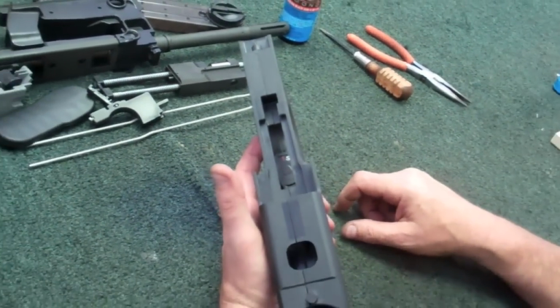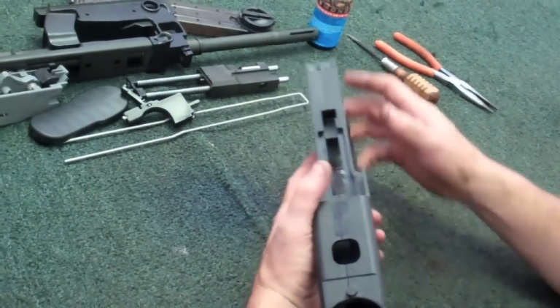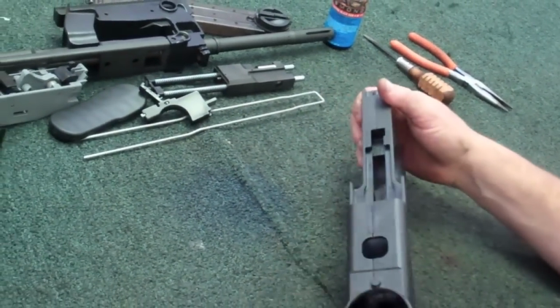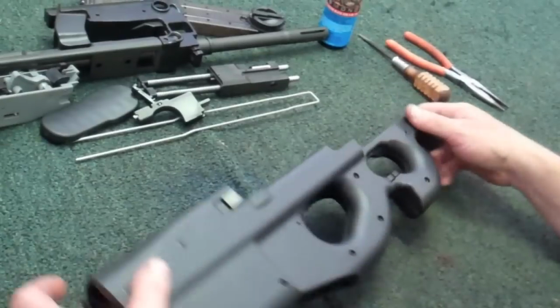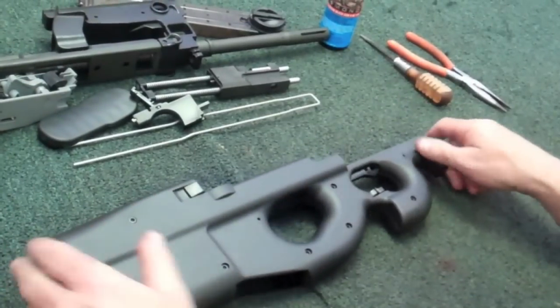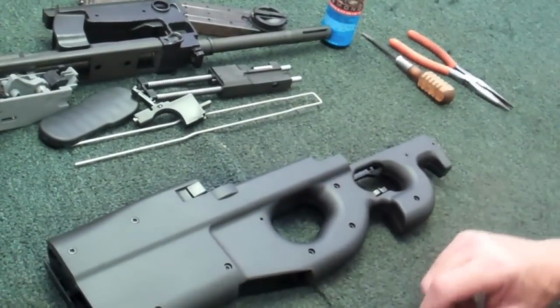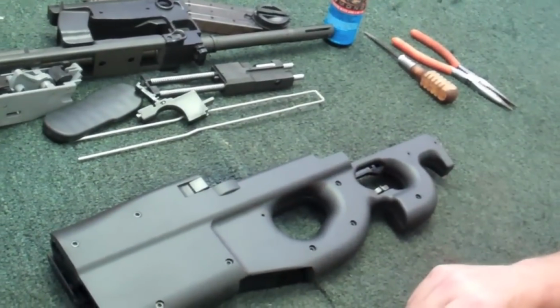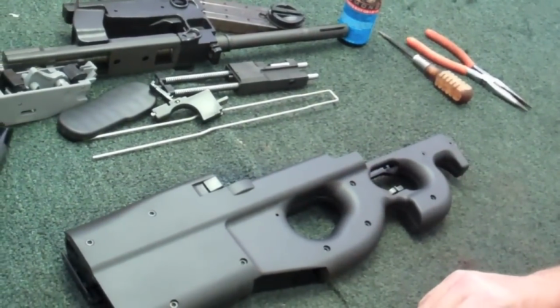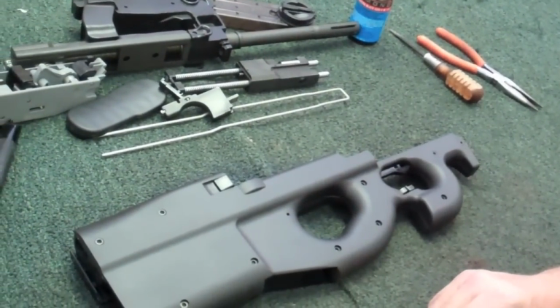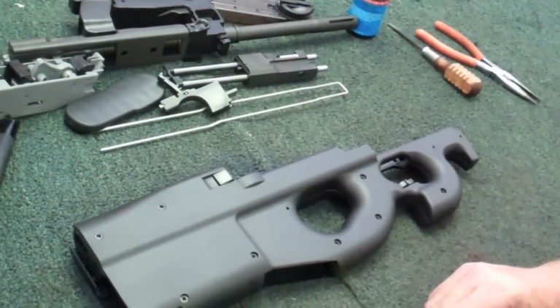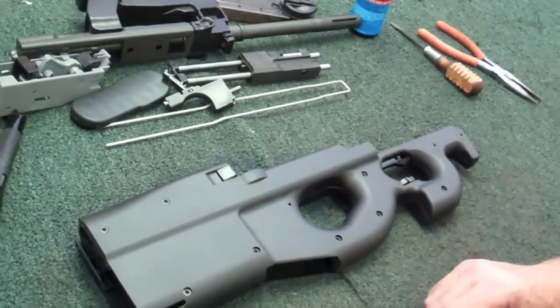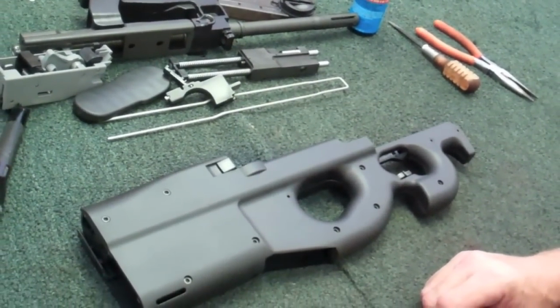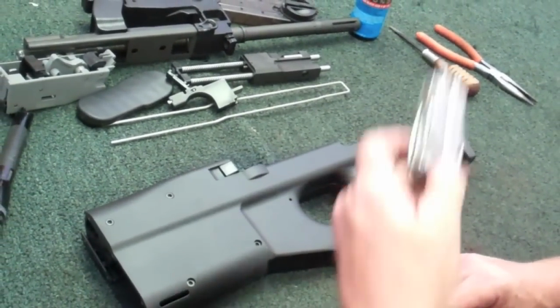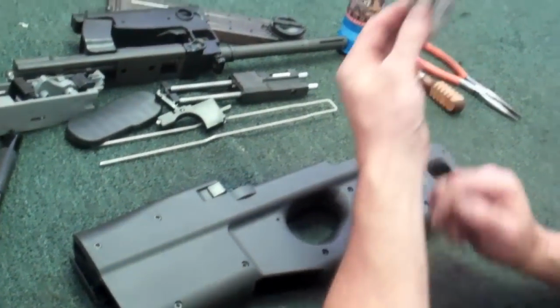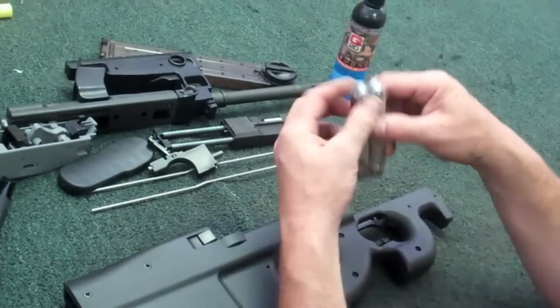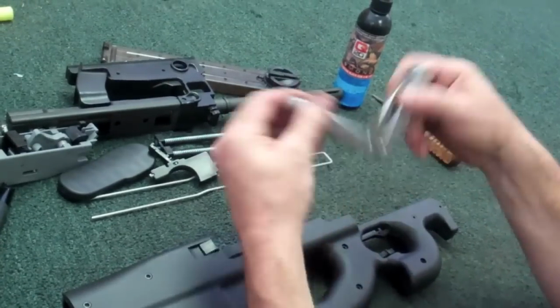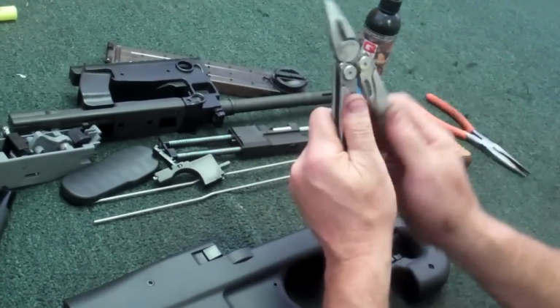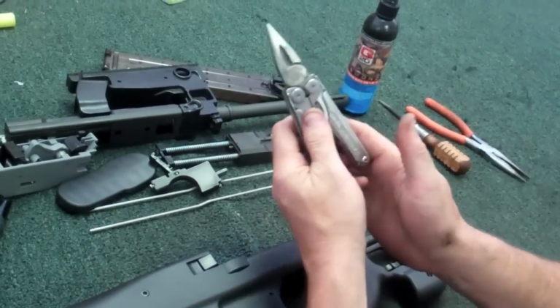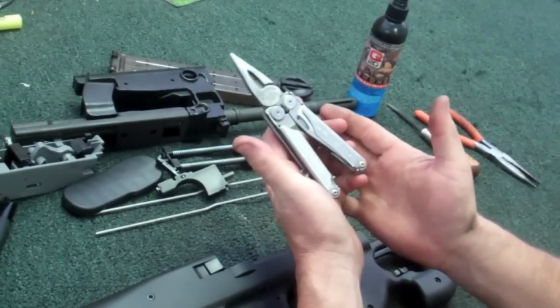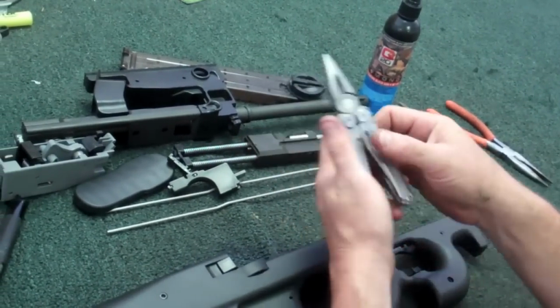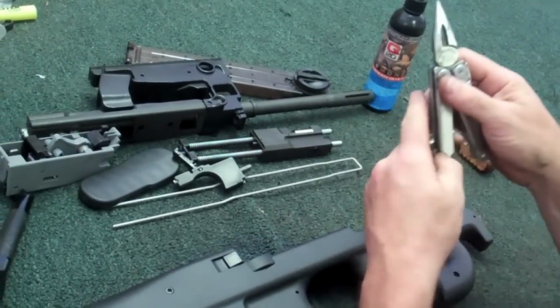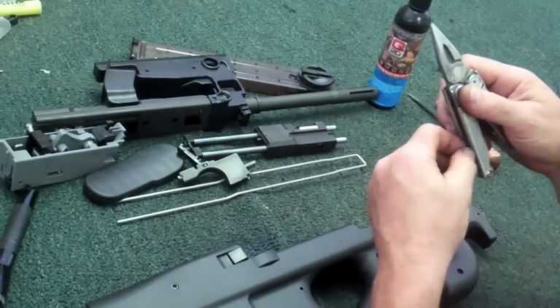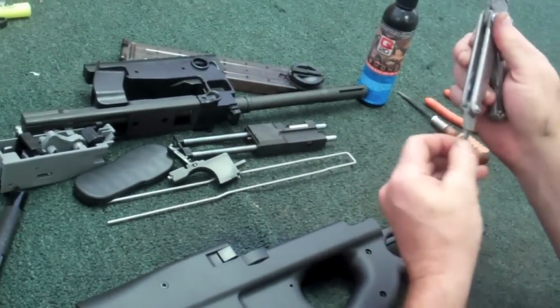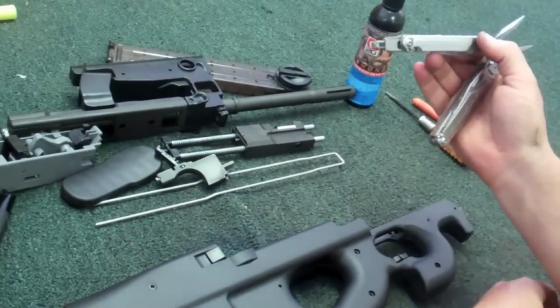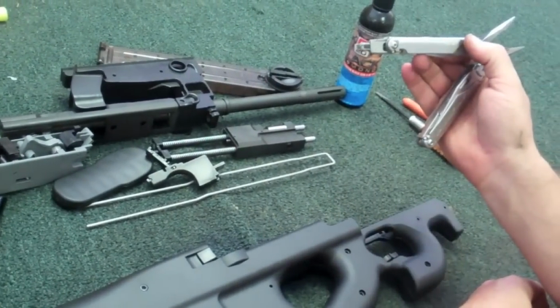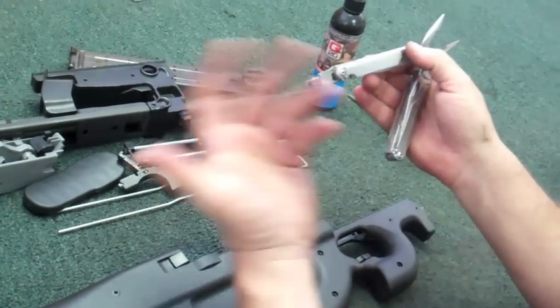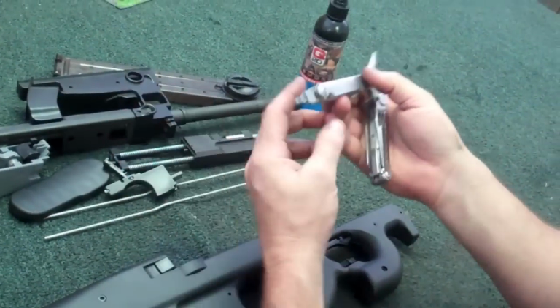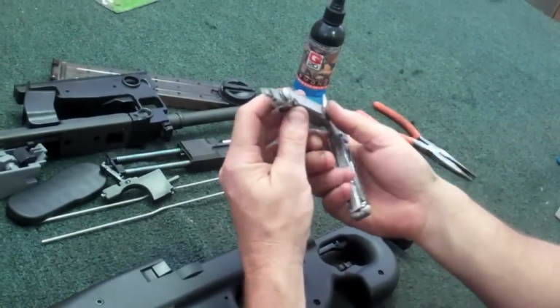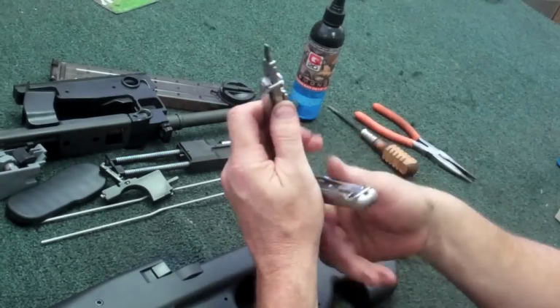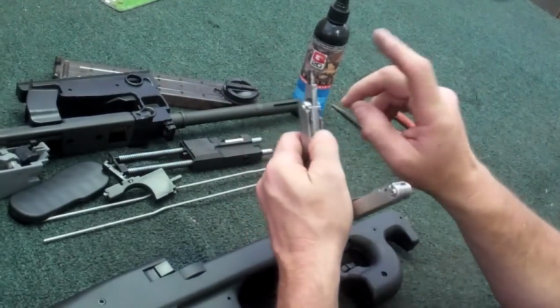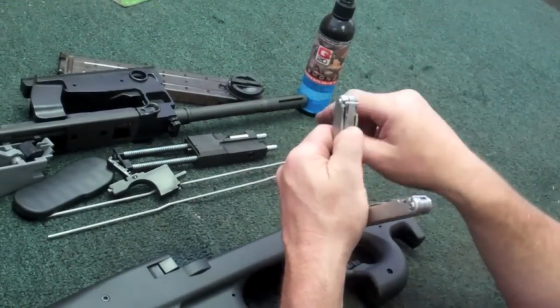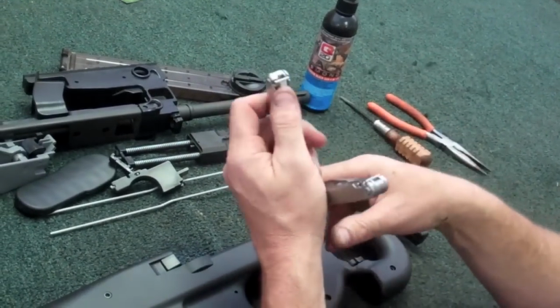If you're out in the field and you're kind of in a hurry, you don't want to pack a bunch of tools with you. But if you're like me, here's a handy little tool to have. There's your pliers, there's your screwdriver tip. Real handy for taking these guns apart.